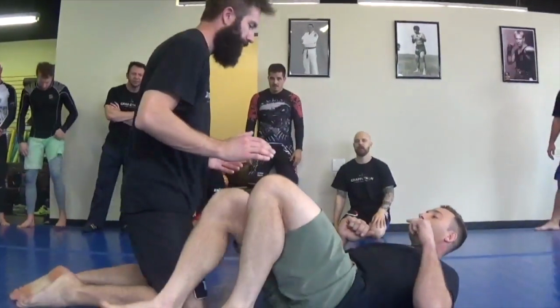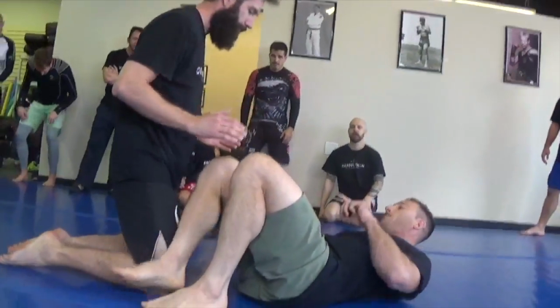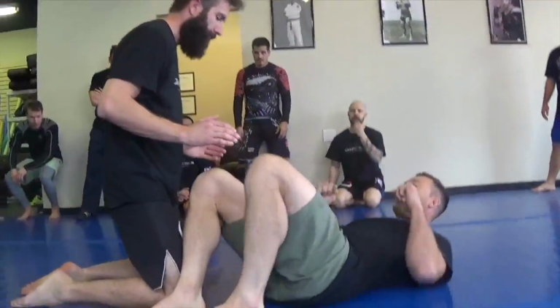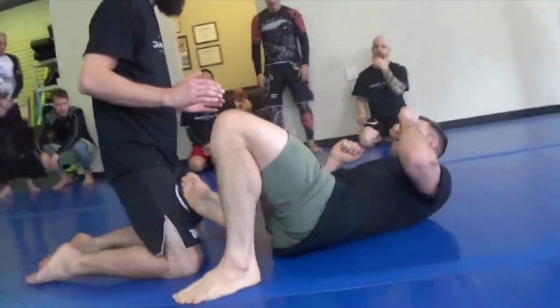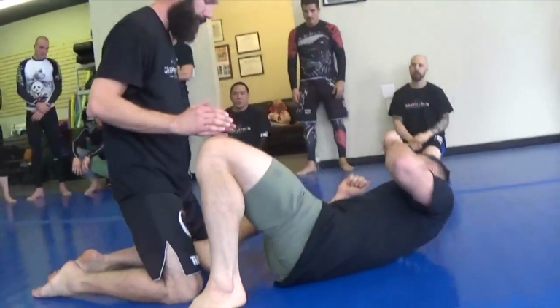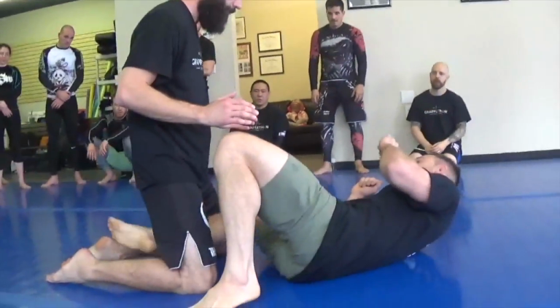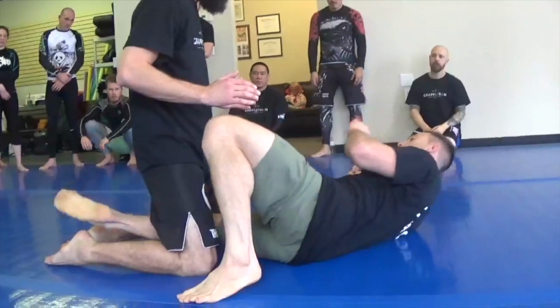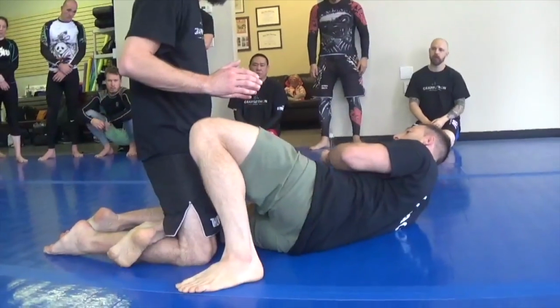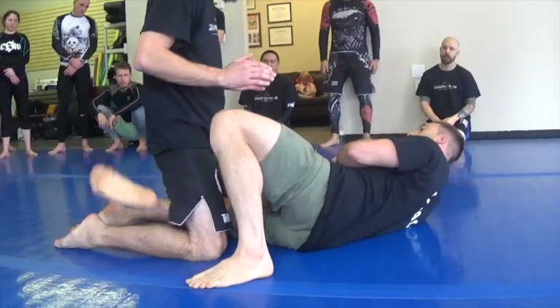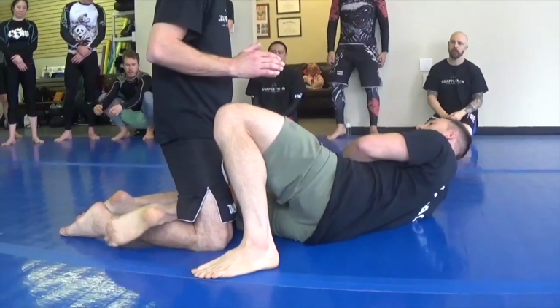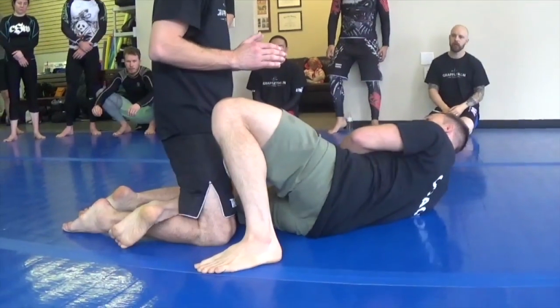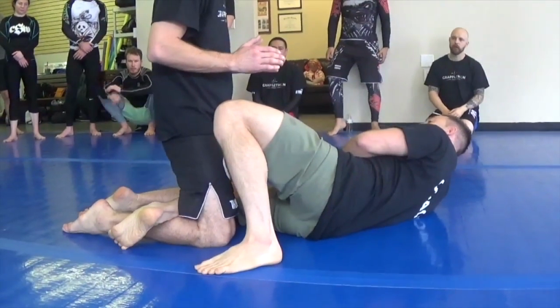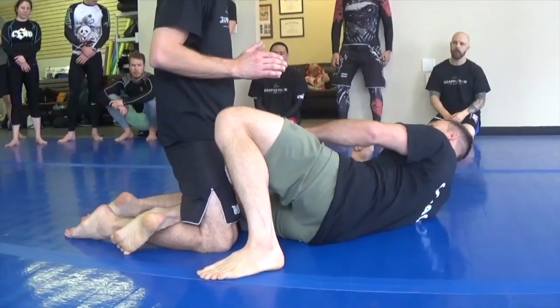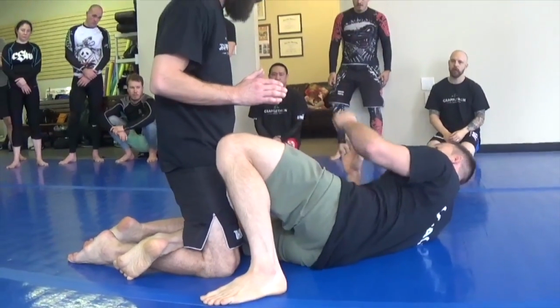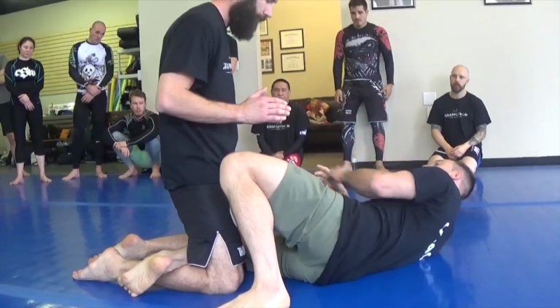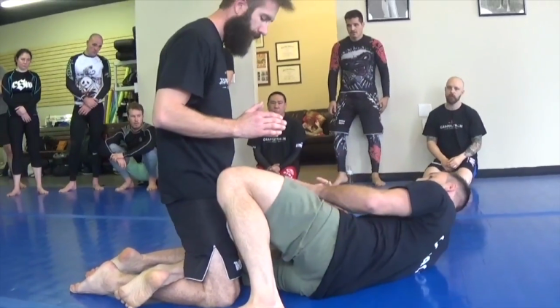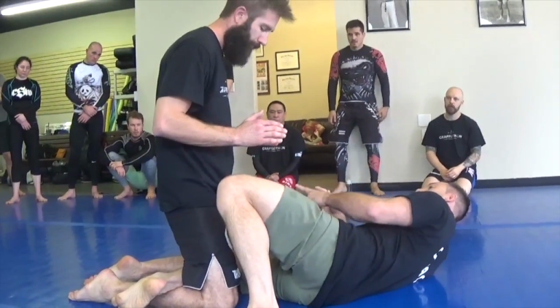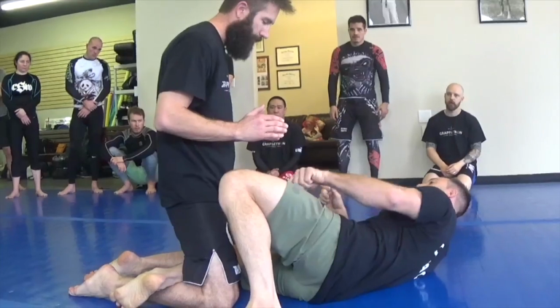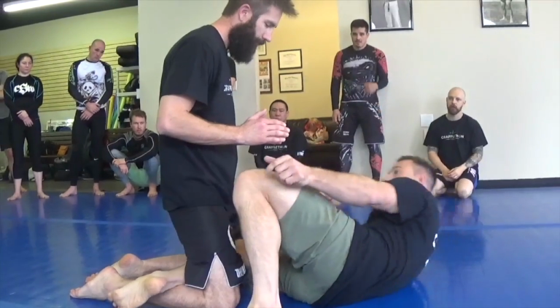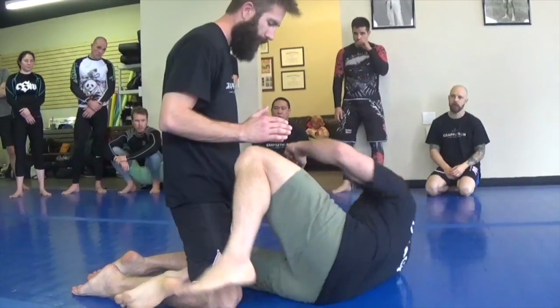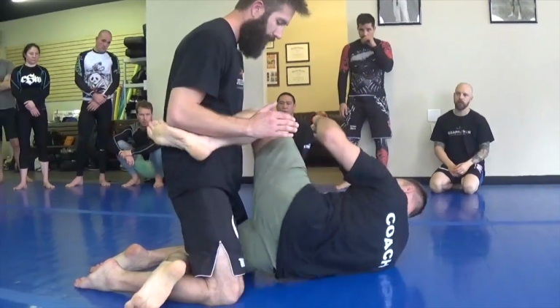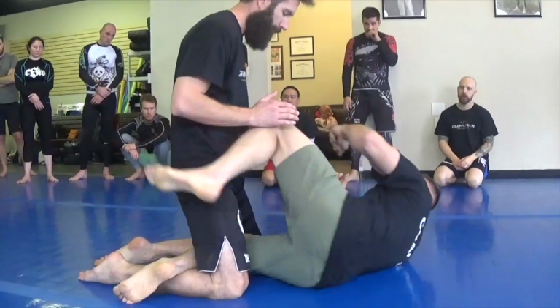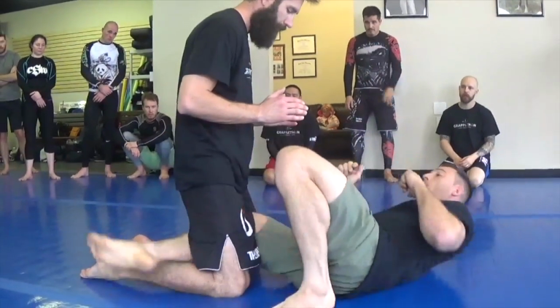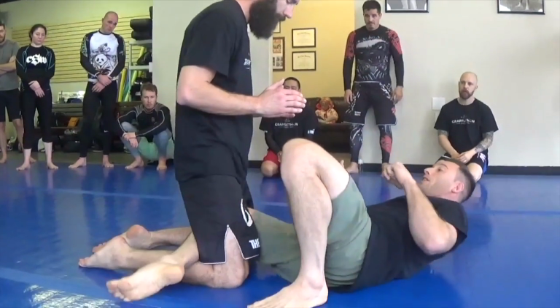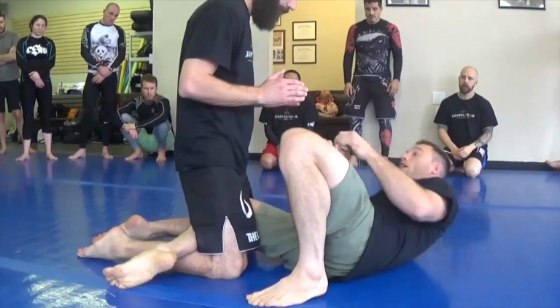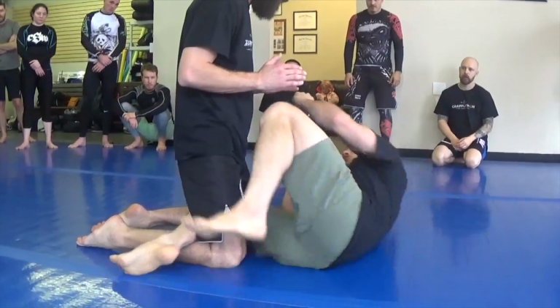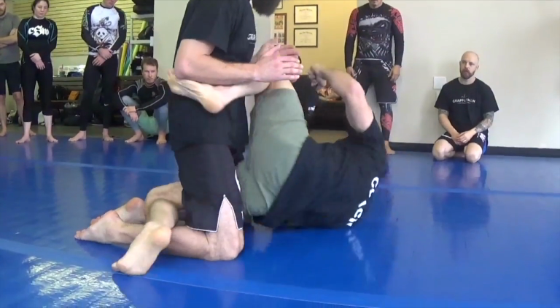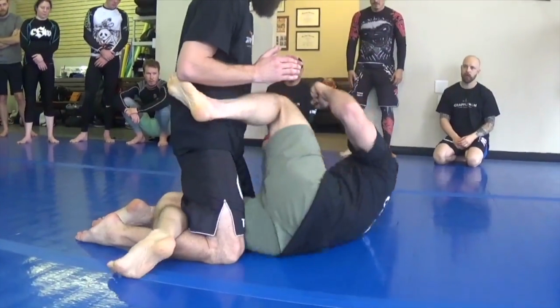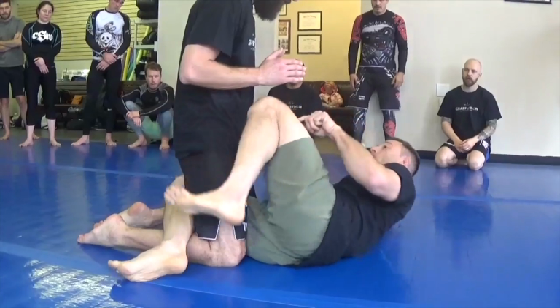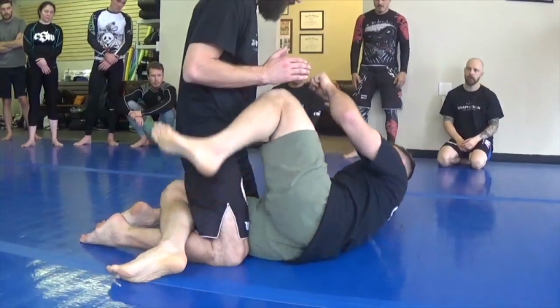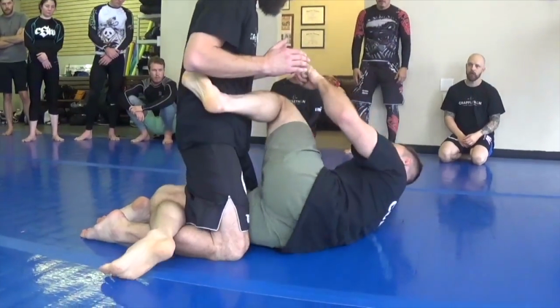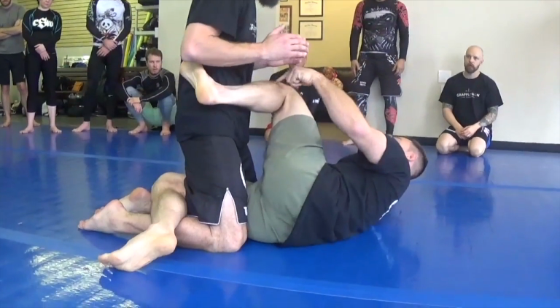So the first thing is getting this hook in and planting it. If I don't have this, then I don't have anything. I'm not going to worry about trying to bring the other leg up — I'm going to bring this in, shrimp in, and then my knee comes right up here.